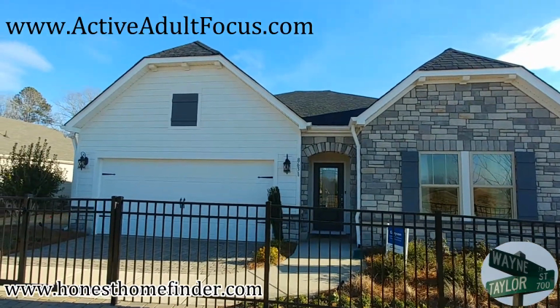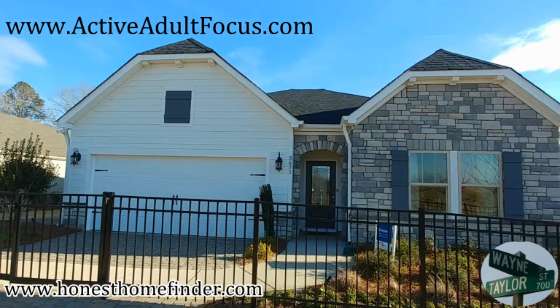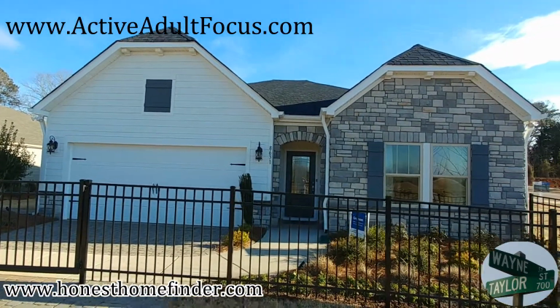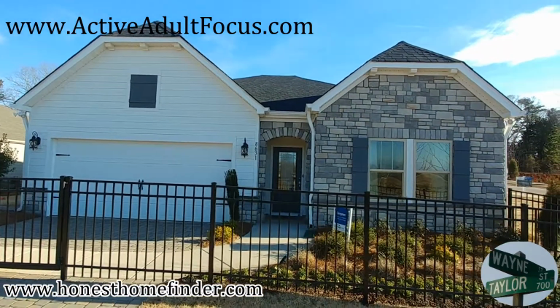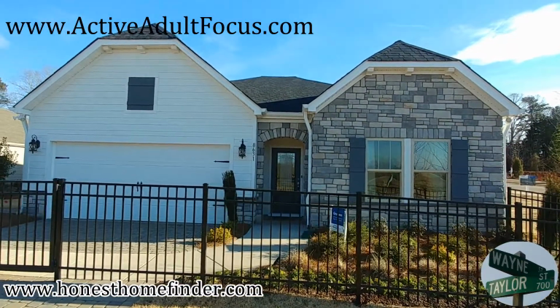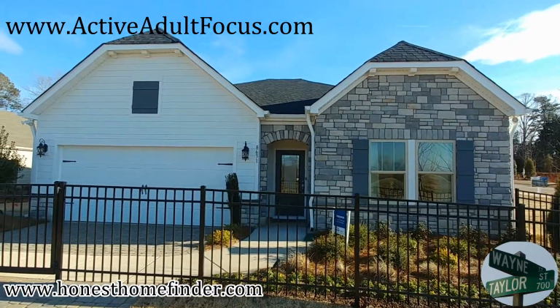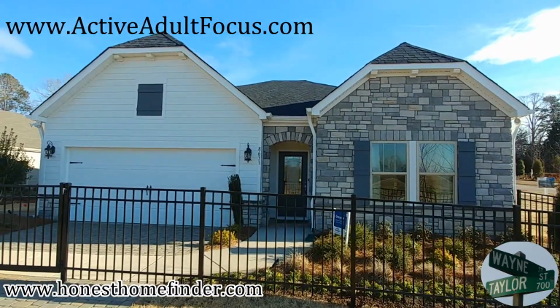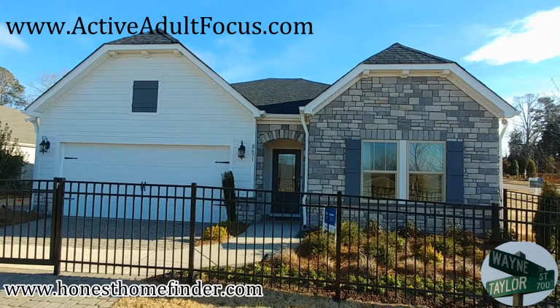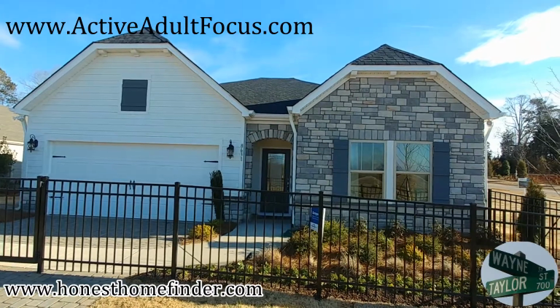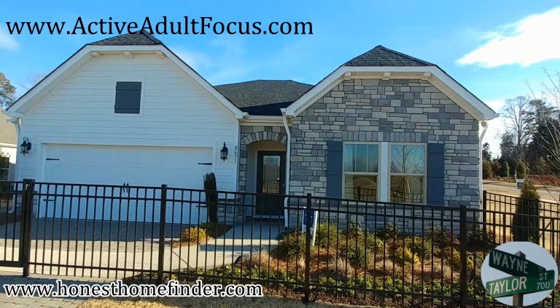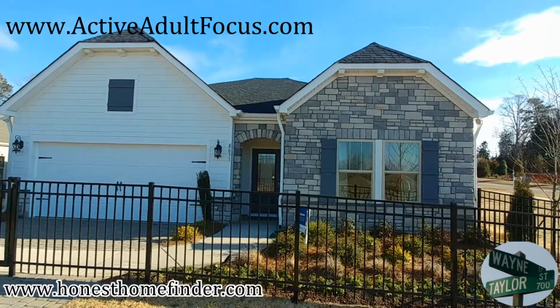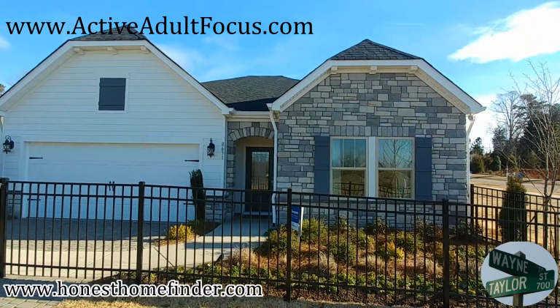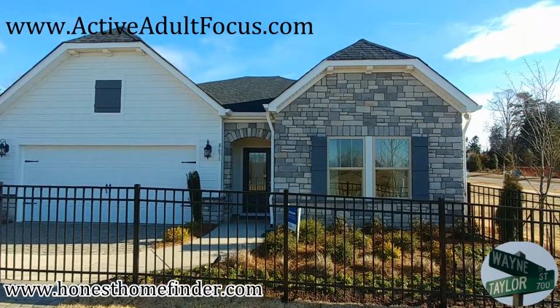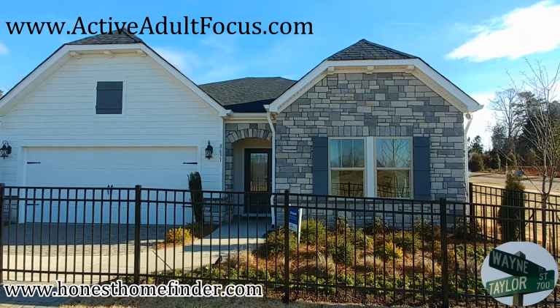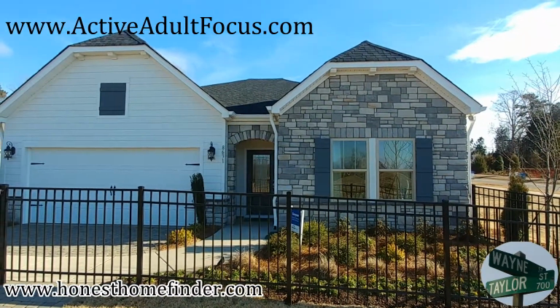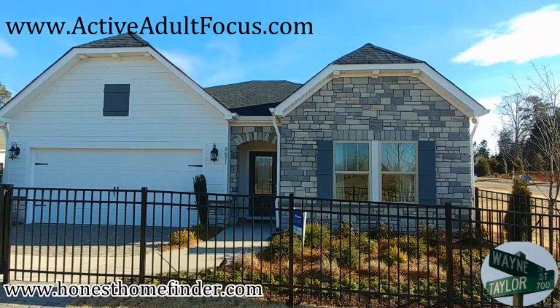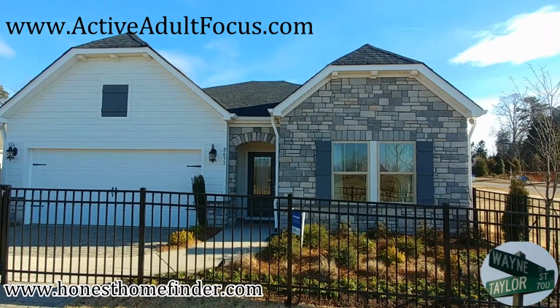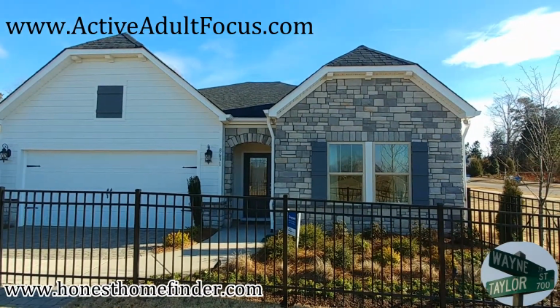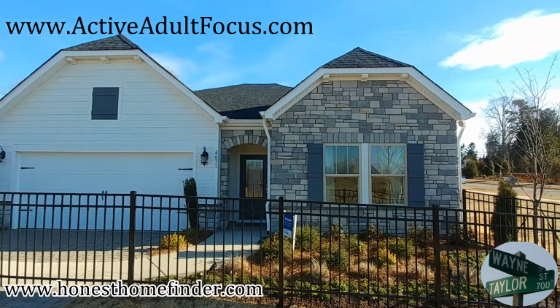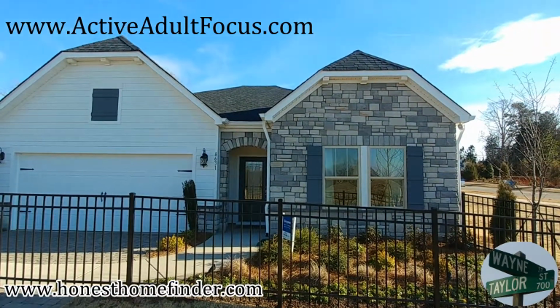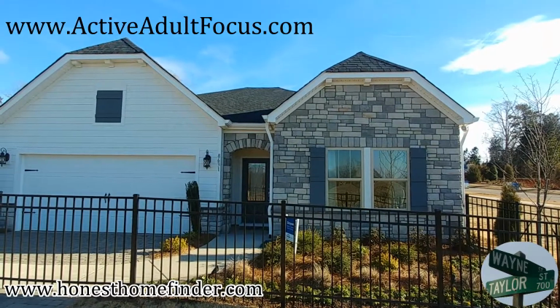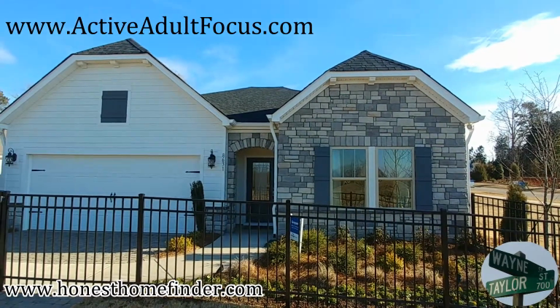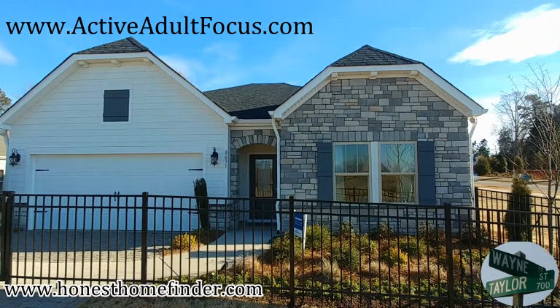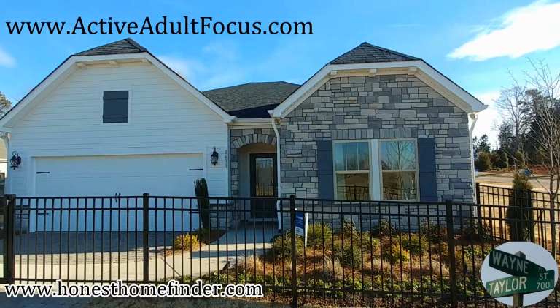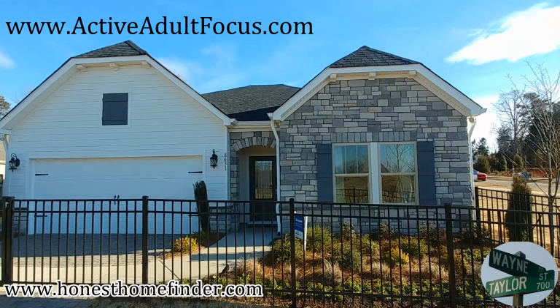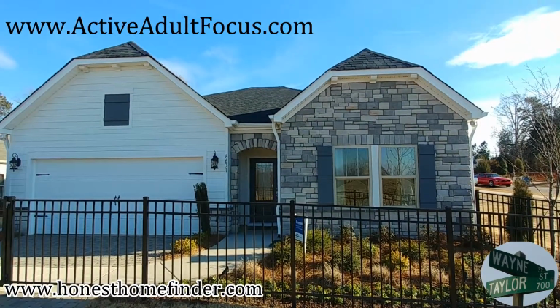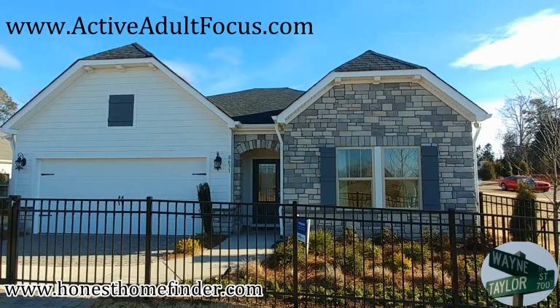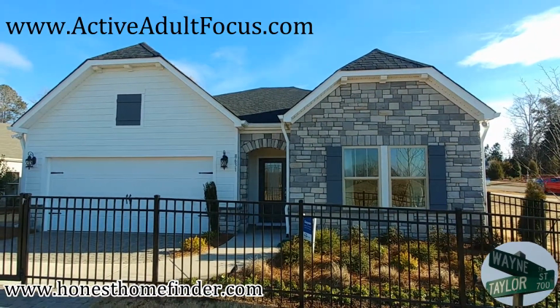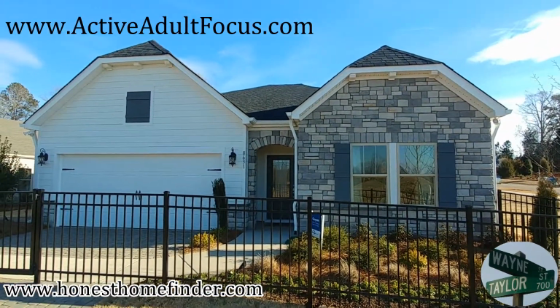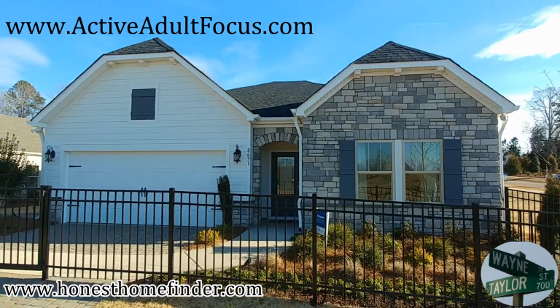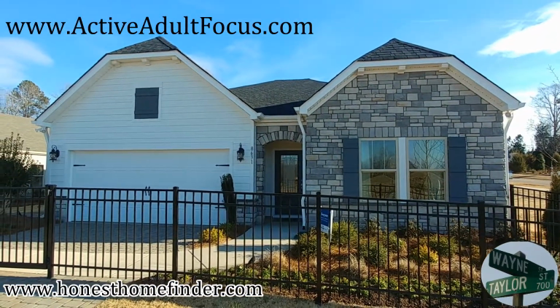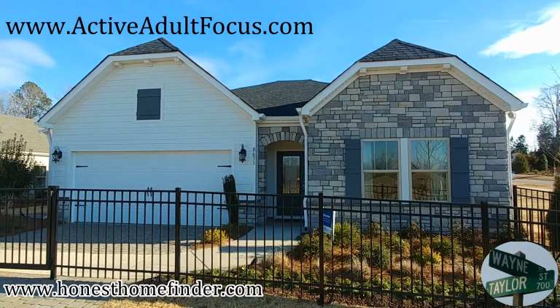Hey there folks, excuse the froggy voice. Wayne Taylor, Wilkinson ERA, HonestHomeFinder.com. I am up in Charlotte, North Carolina. We are at Salina at the Vineyard with Meritage Homes, taking a look at their neighborhood.